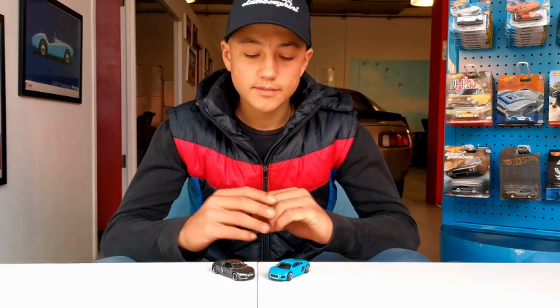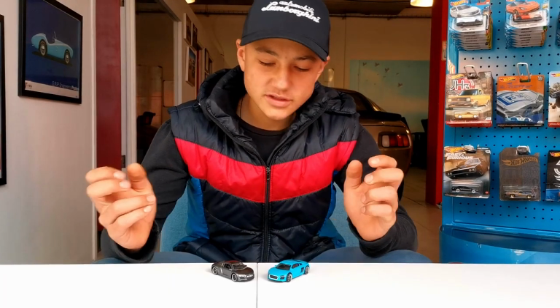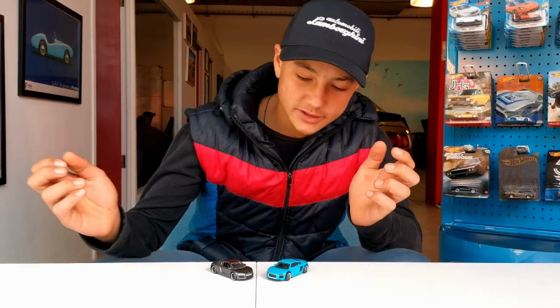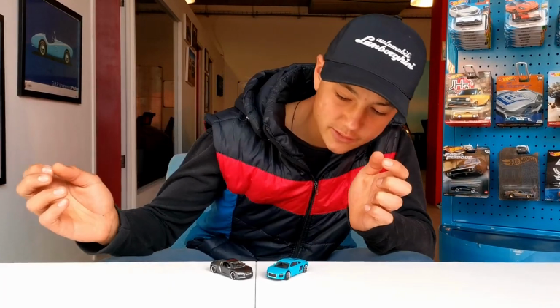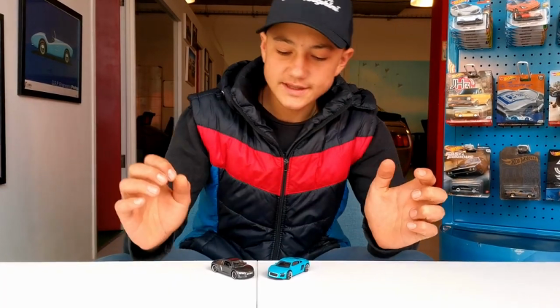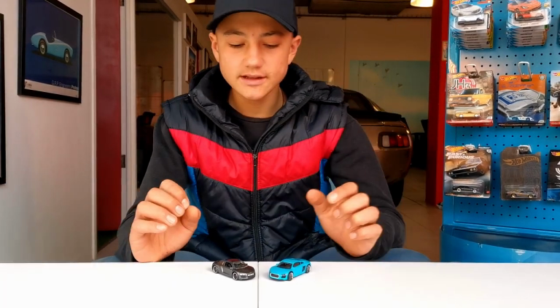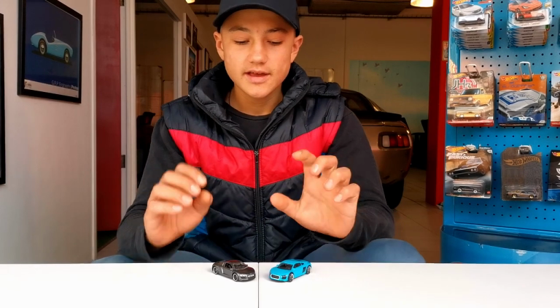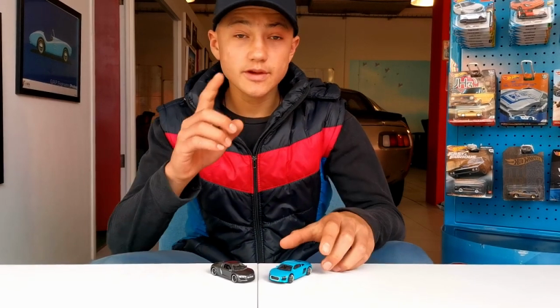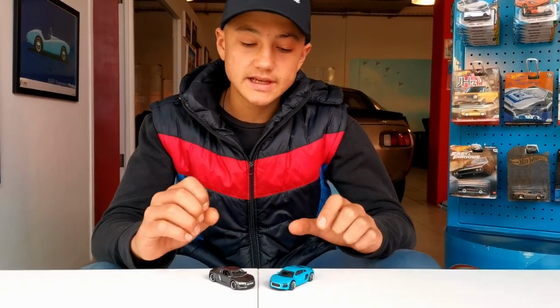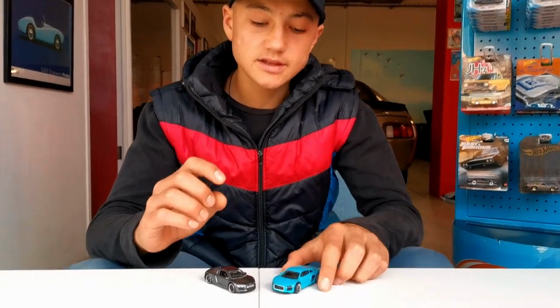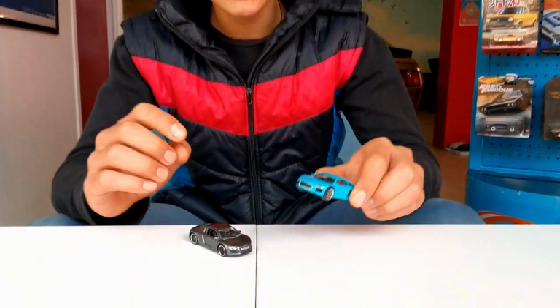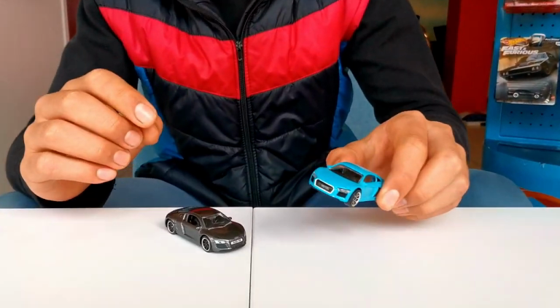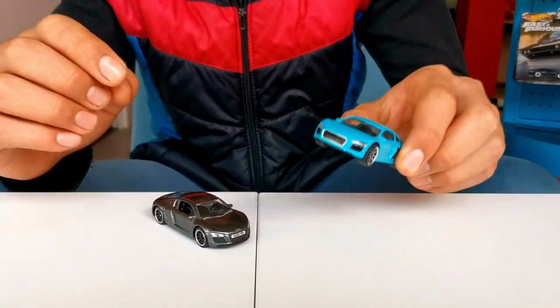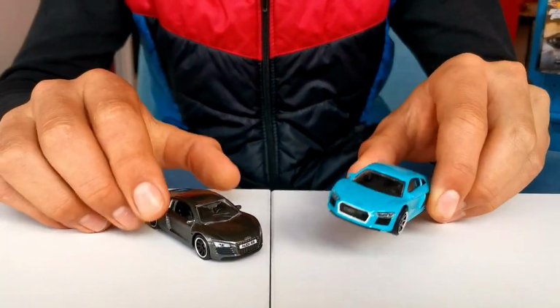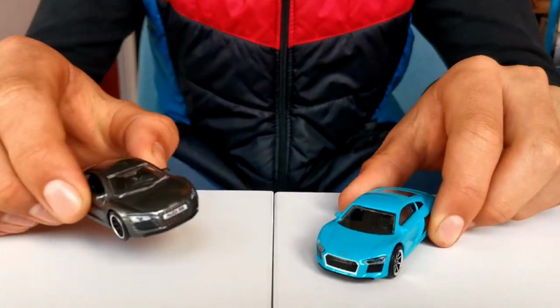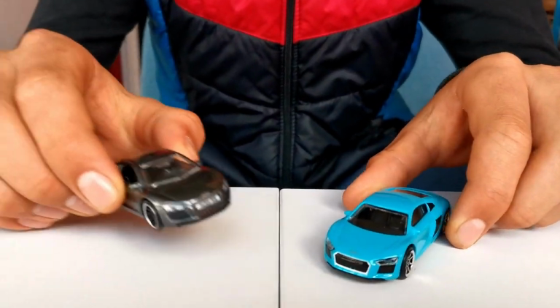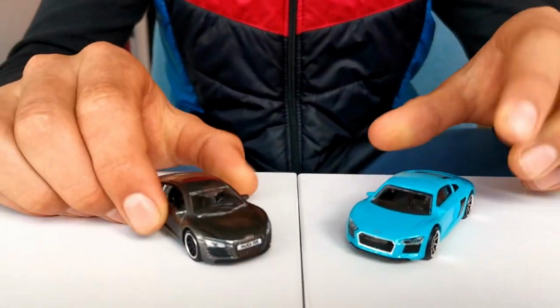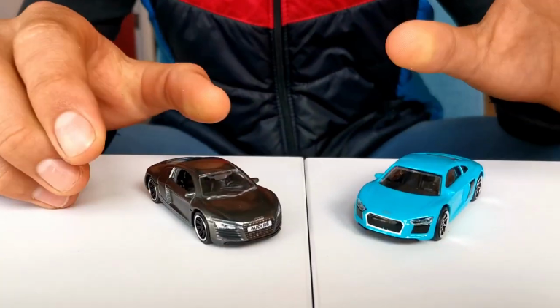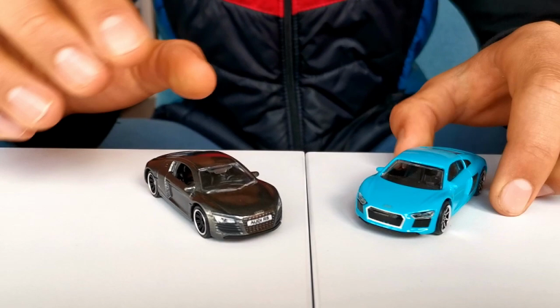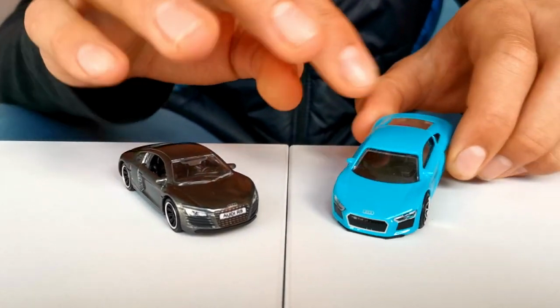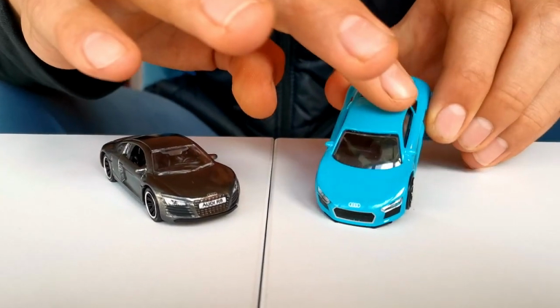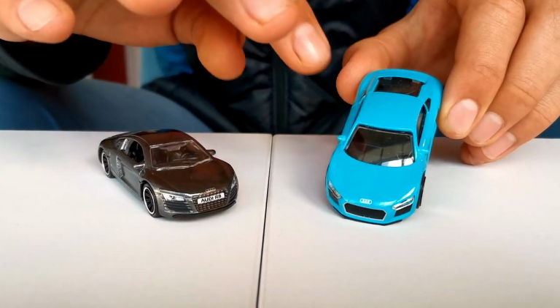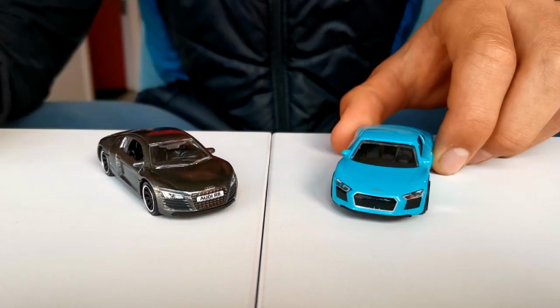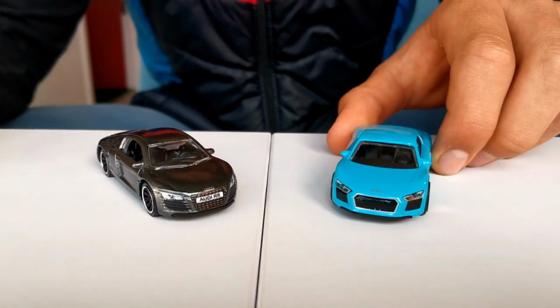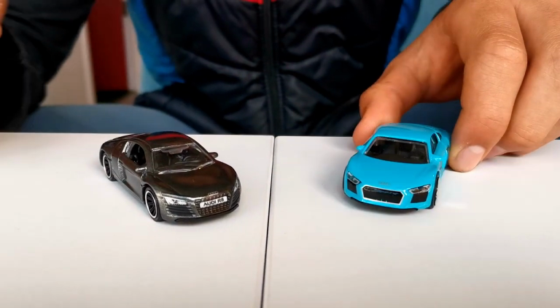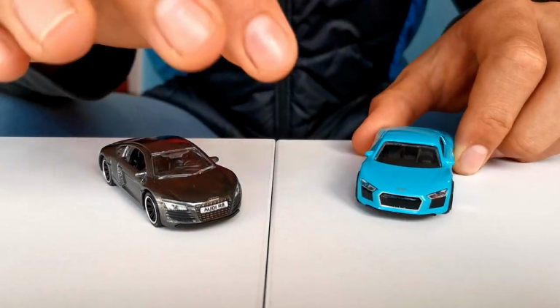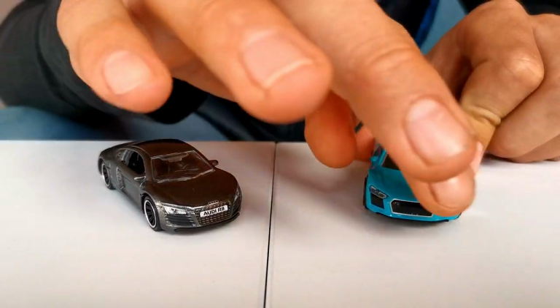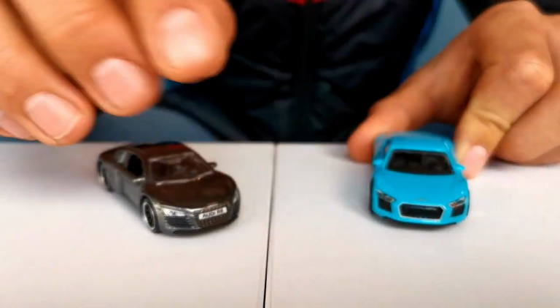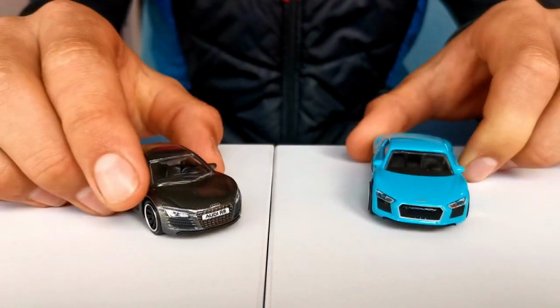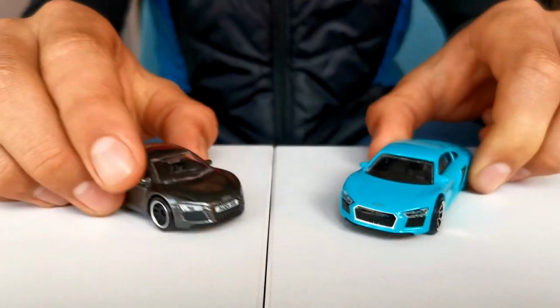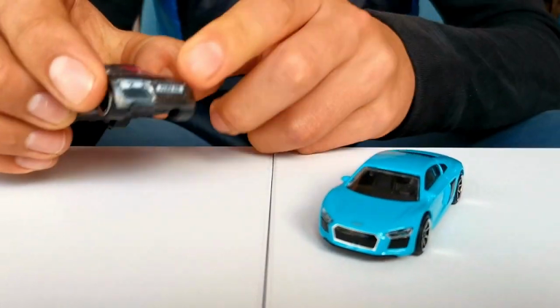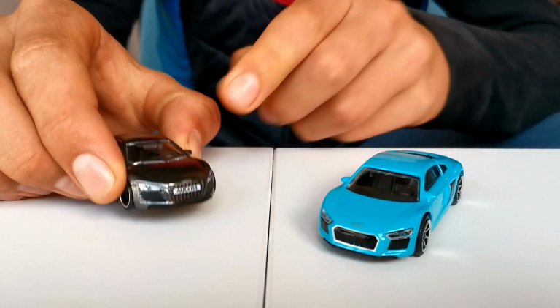Before we start with comparing the detail, it's worth pointing out that this one's a newer Audi R8 and this one's an older one. You can see that this one's wider and it's more pointy, where this one's more curved.